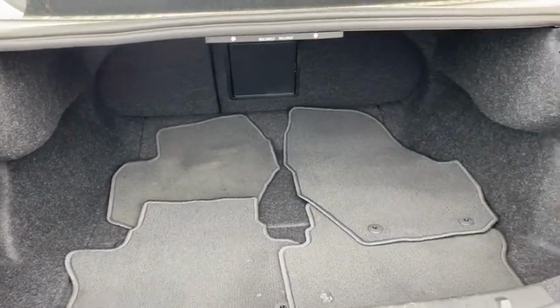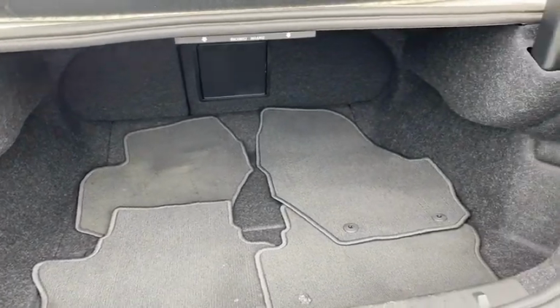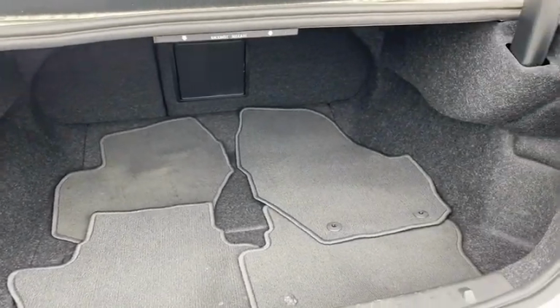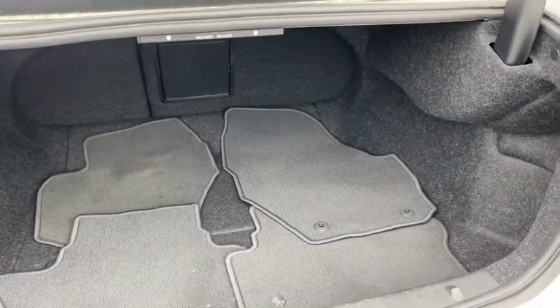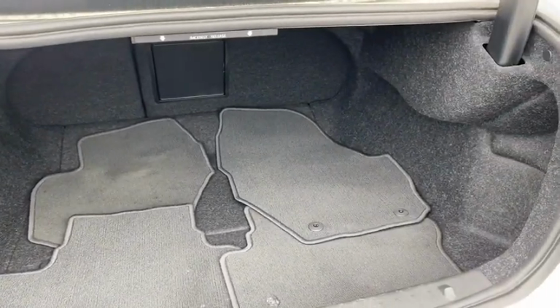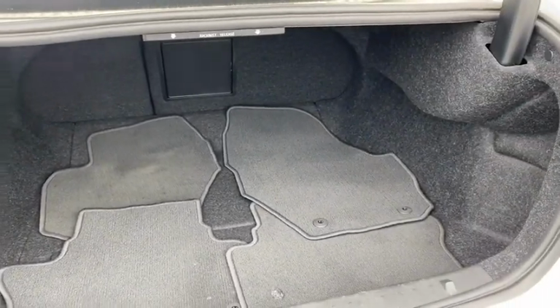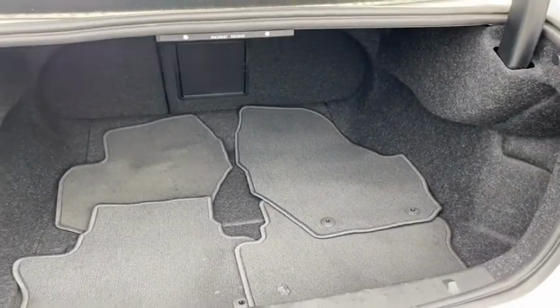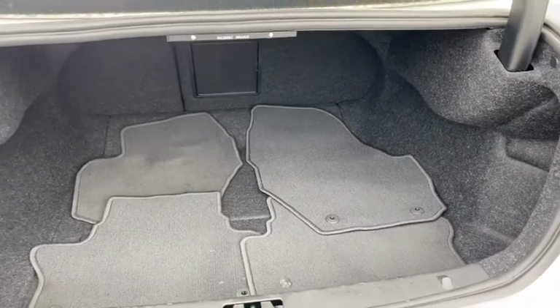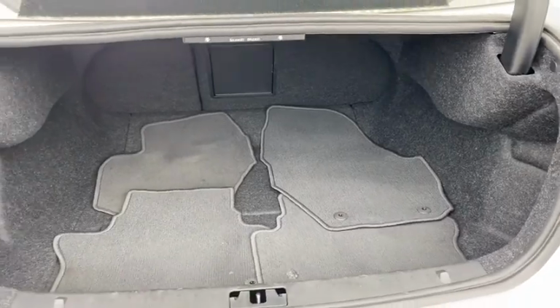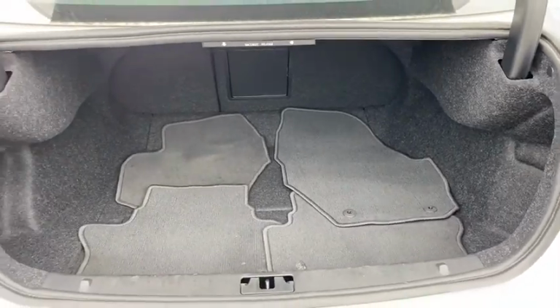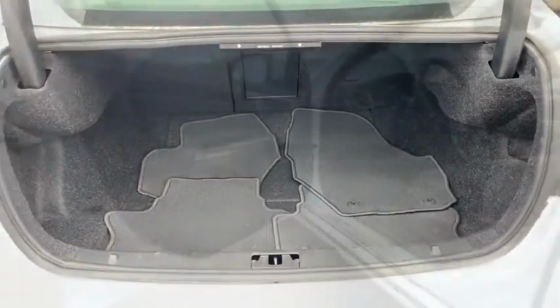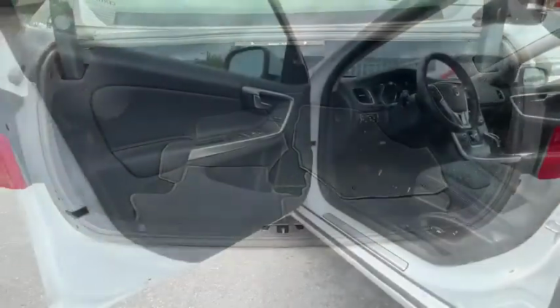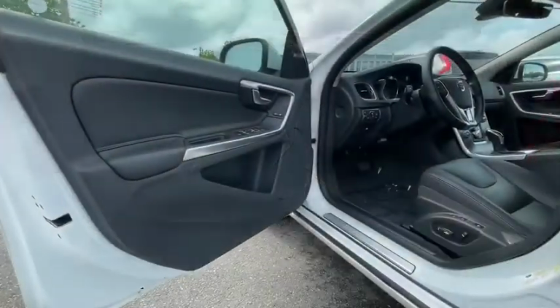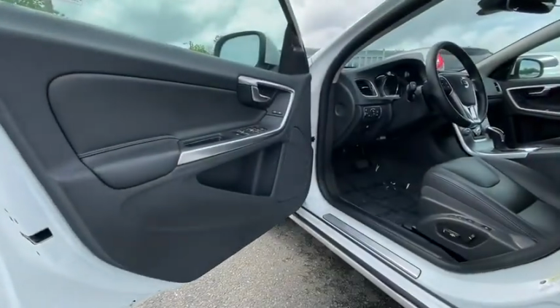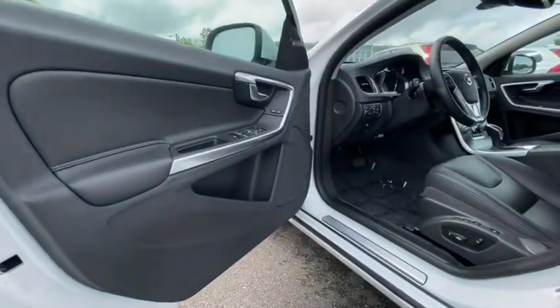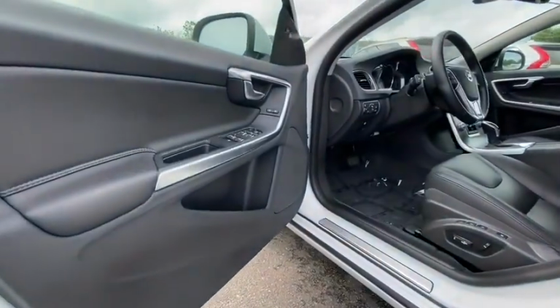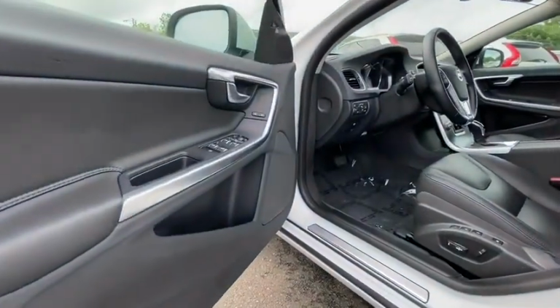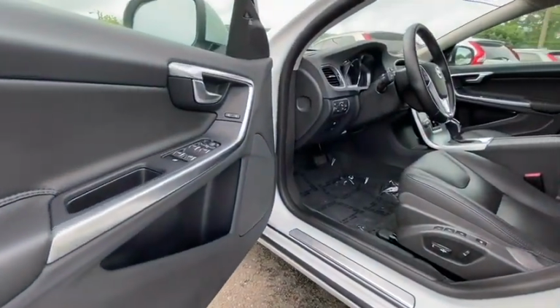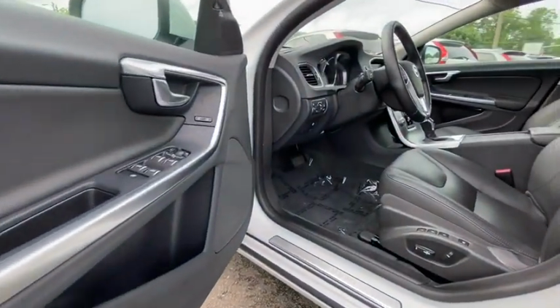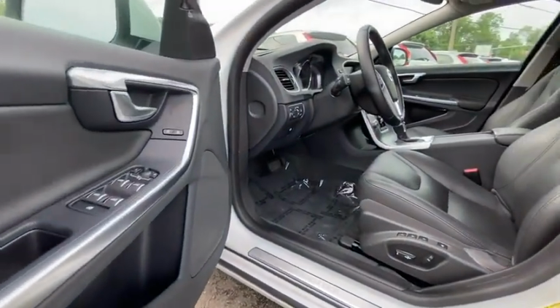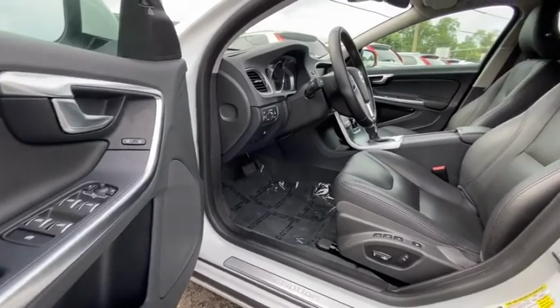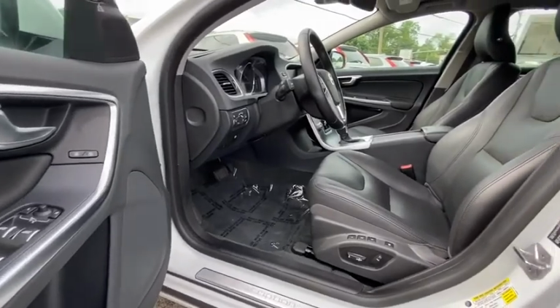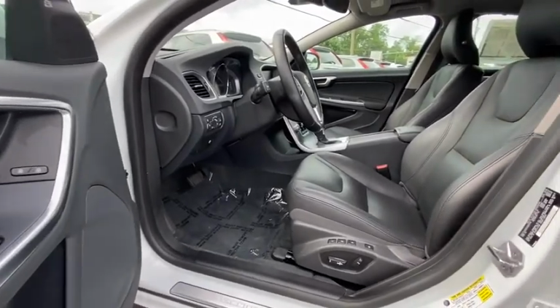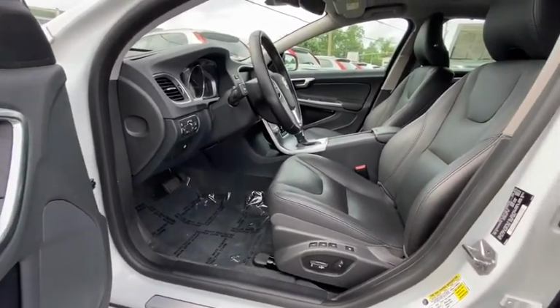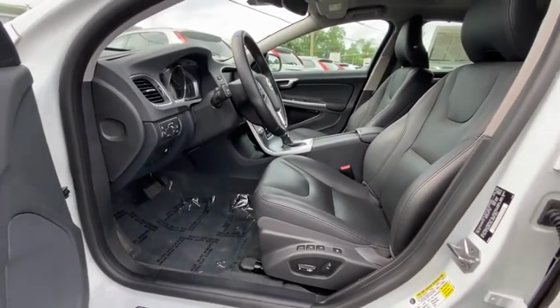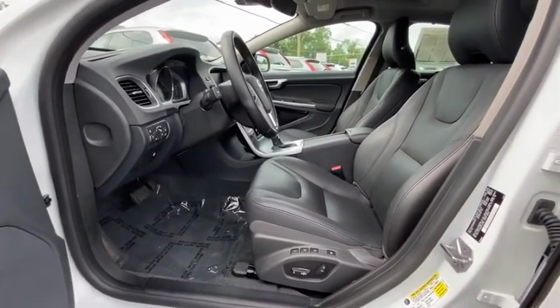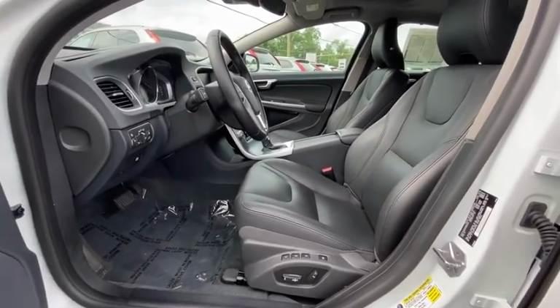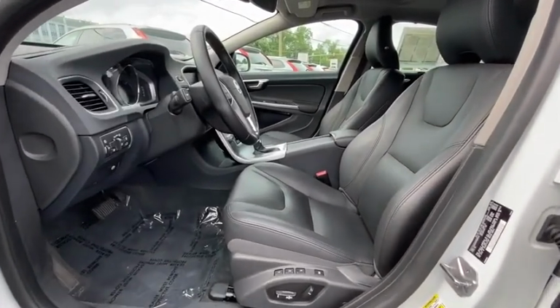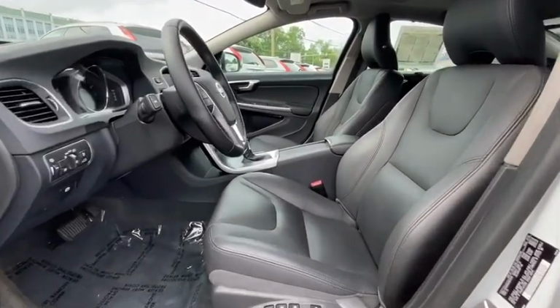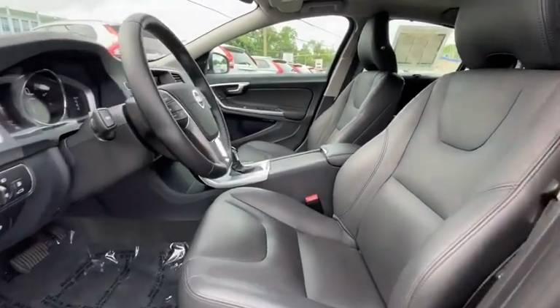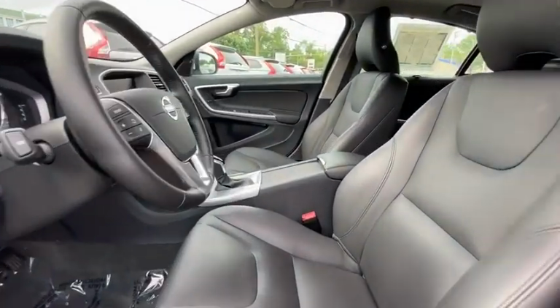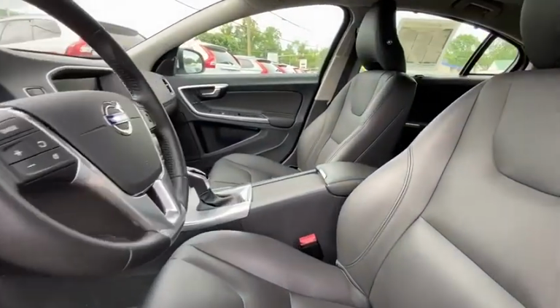Power windows. Rear window defroster. Trip computer. Heated front seats. CD player. Electronic stability control. Power moonroof. Remote keyless entry. This beauty will even make your house keys jealous.